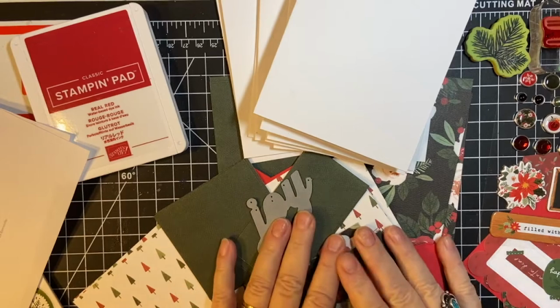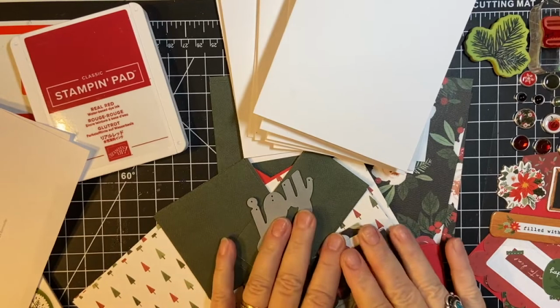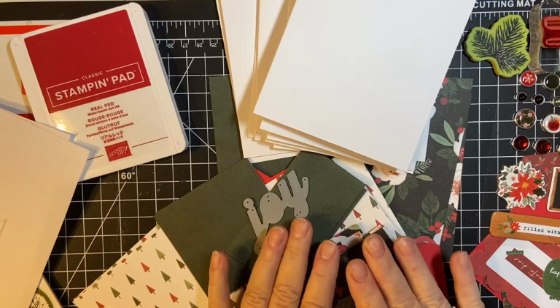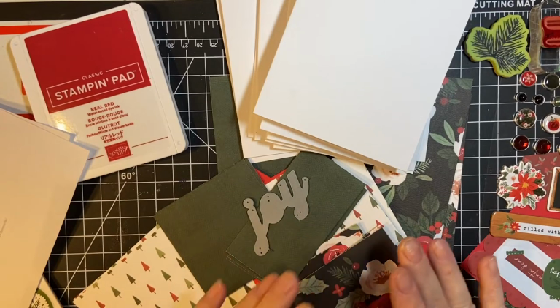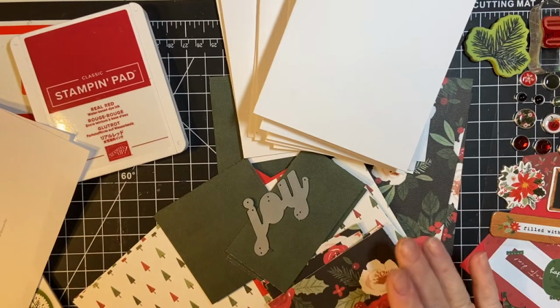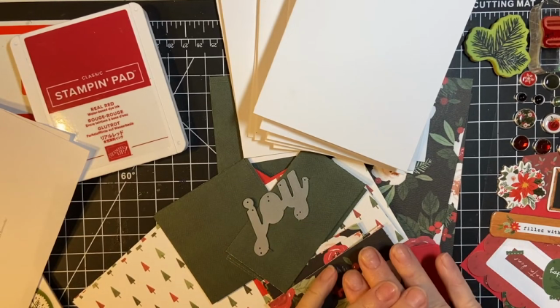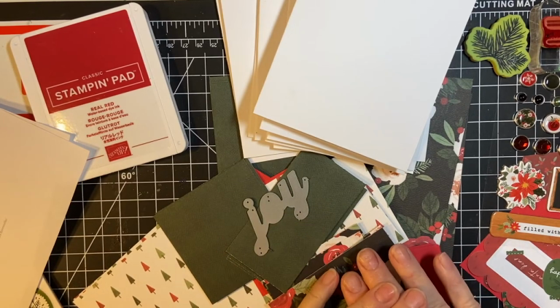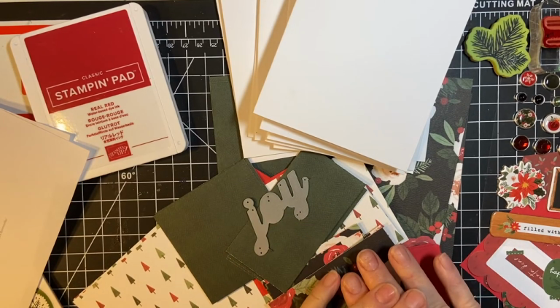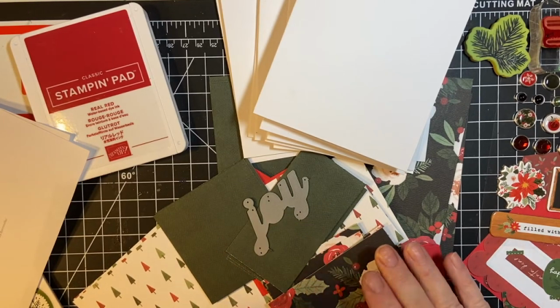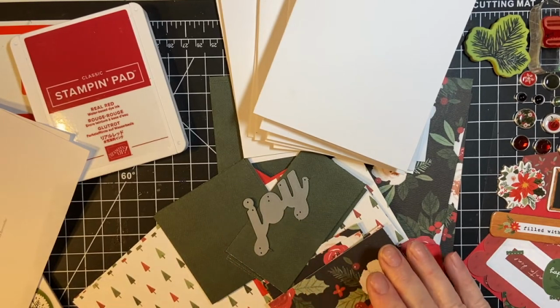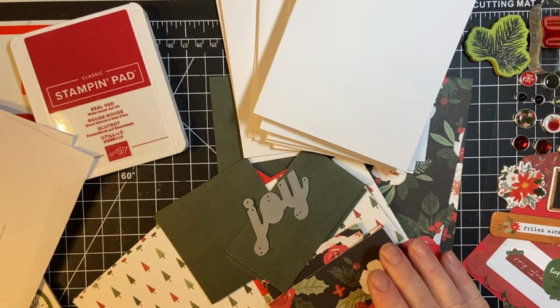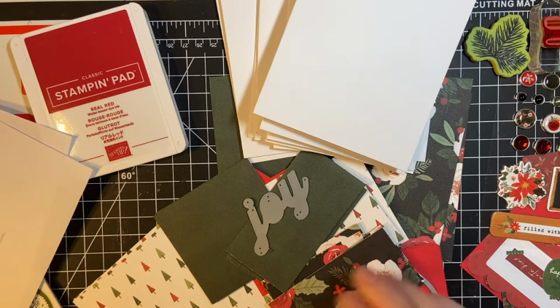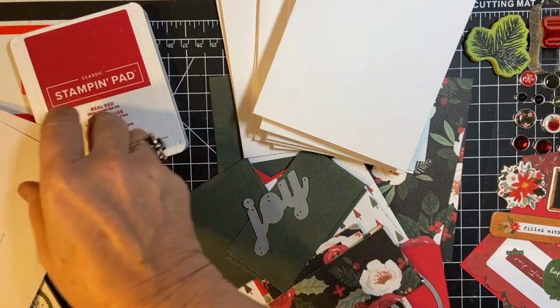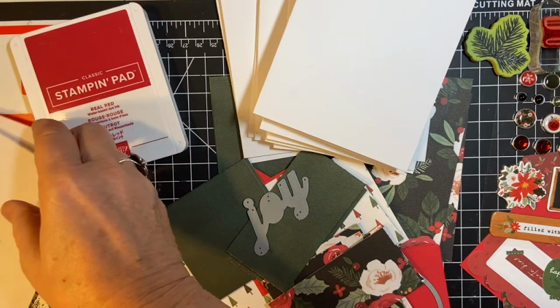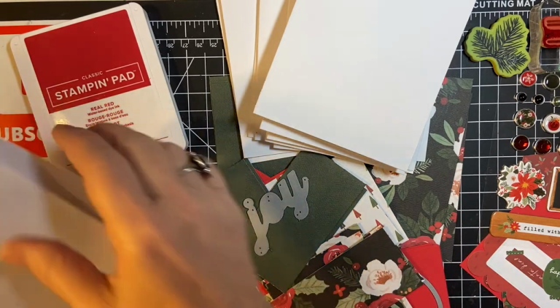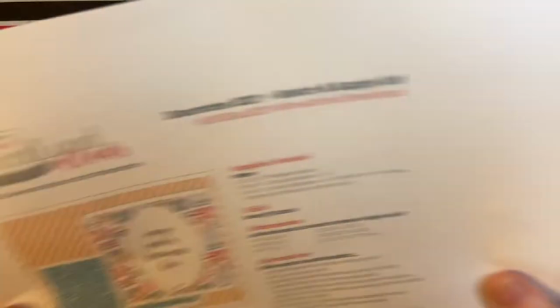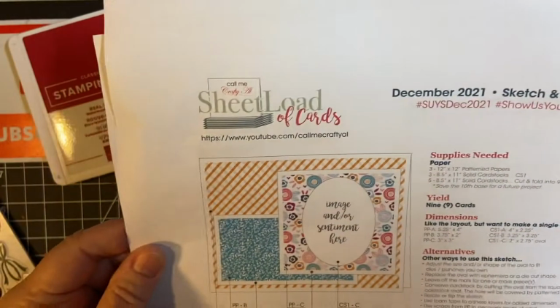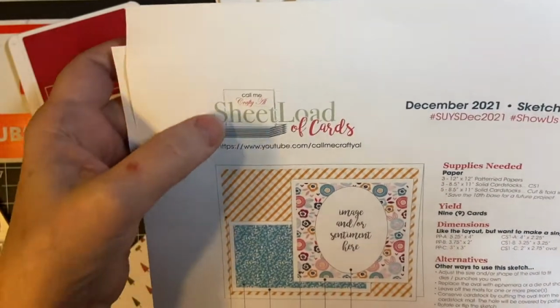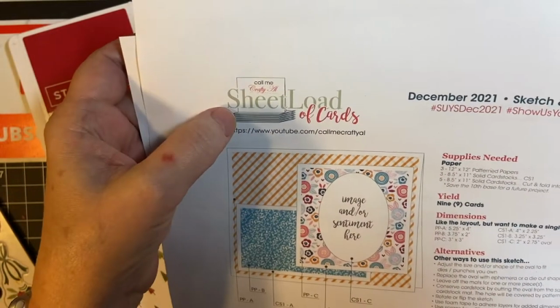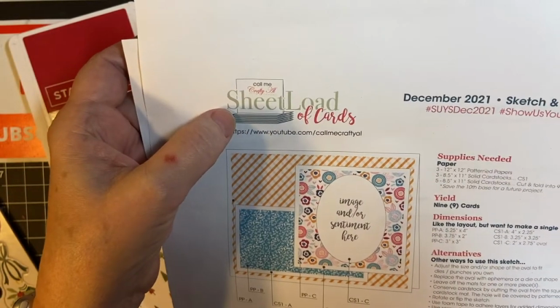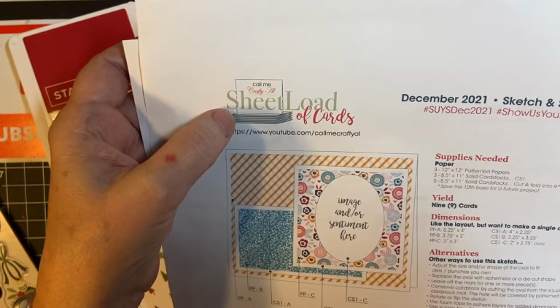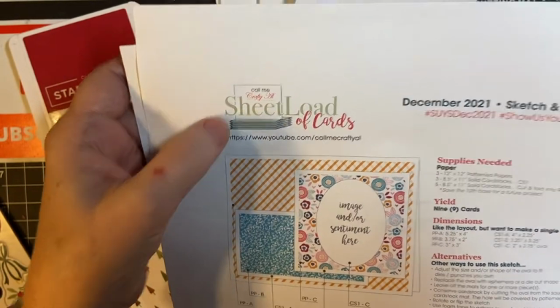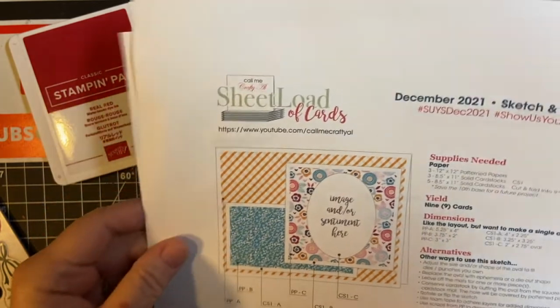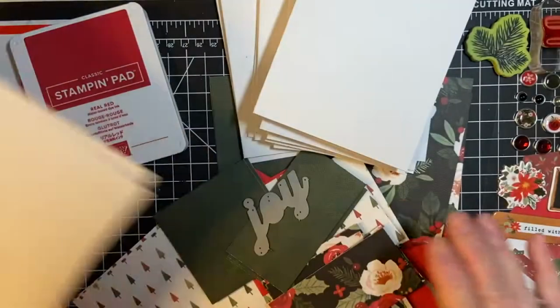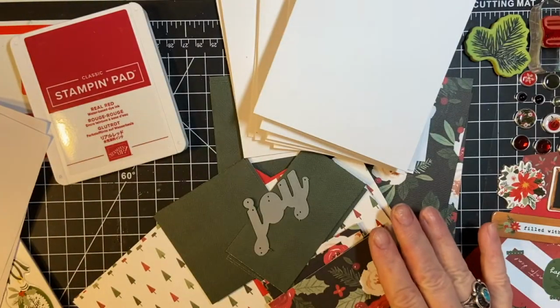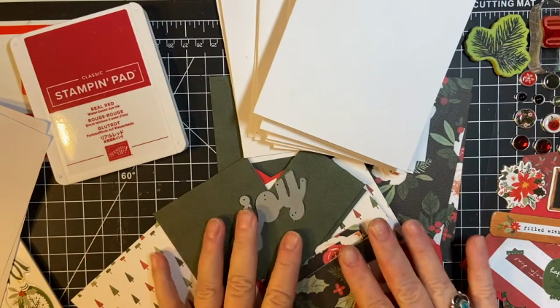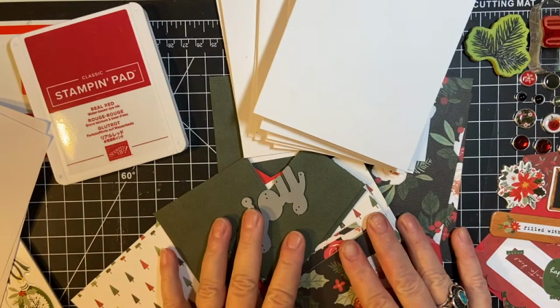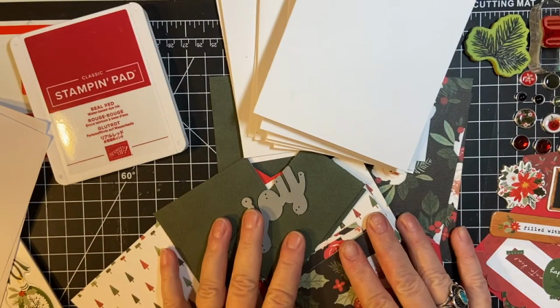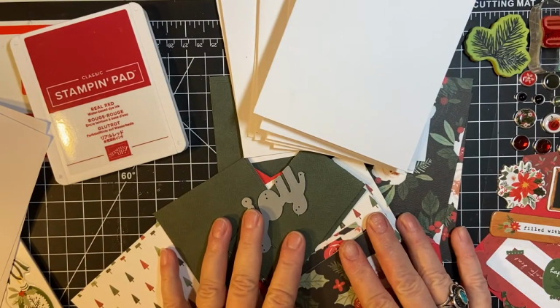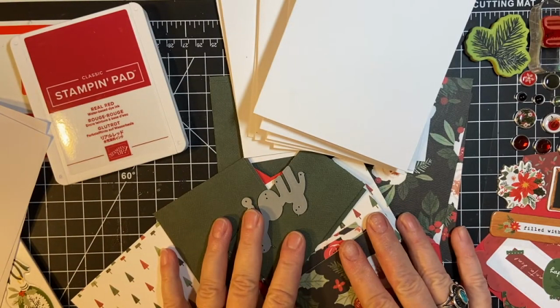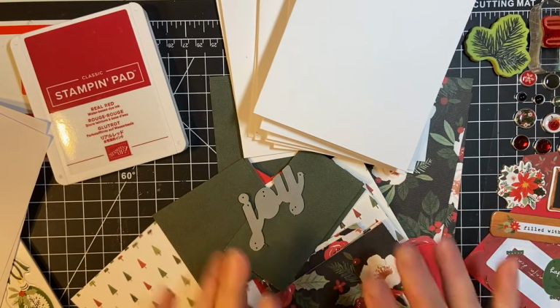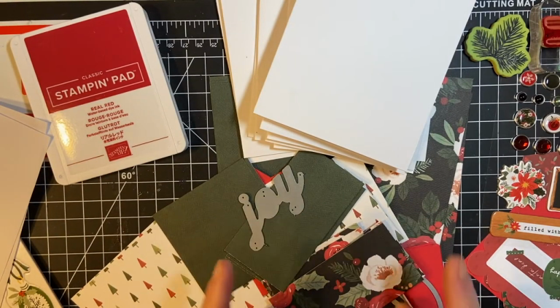Hello, my crafty friends. In today's video, I'm going to be using the December 2021 Sheetload of Cards sketch to show you how much you can get done in 10 minutes. Stay tuned.